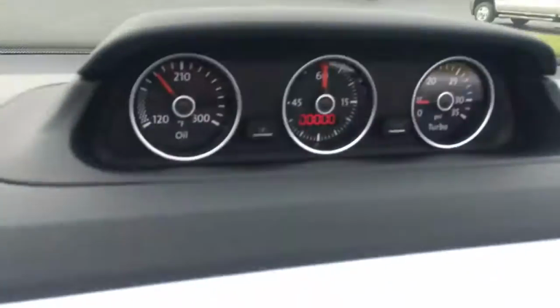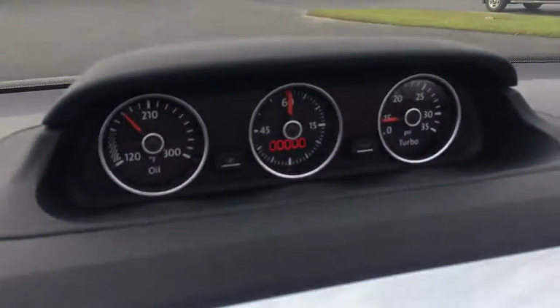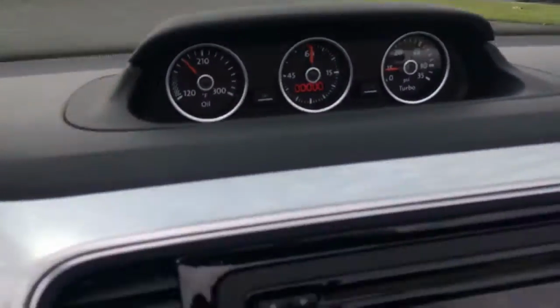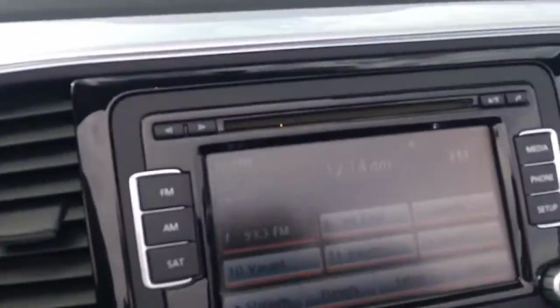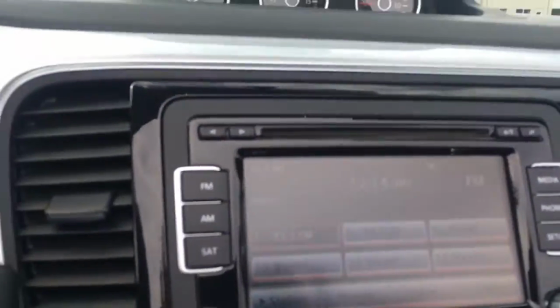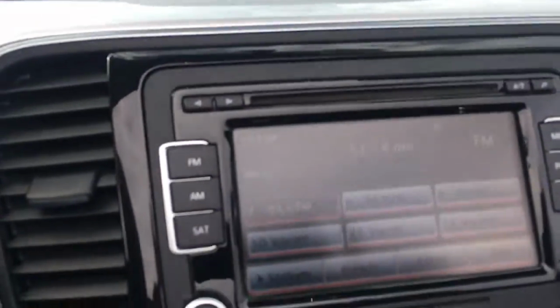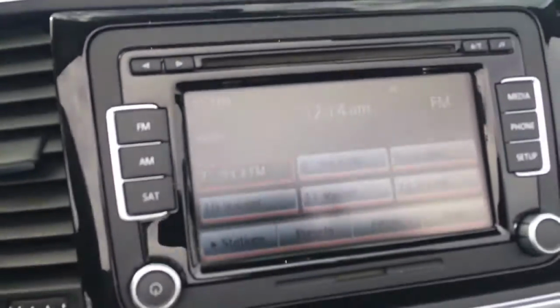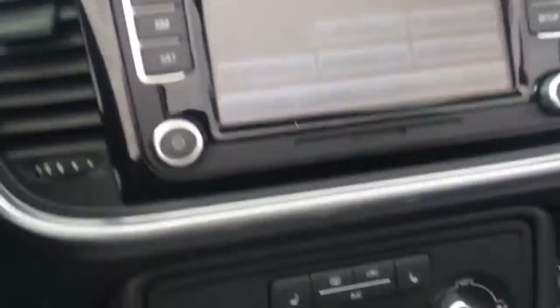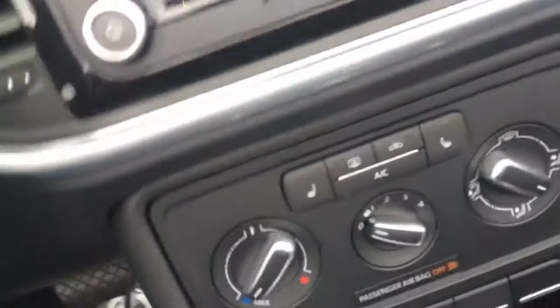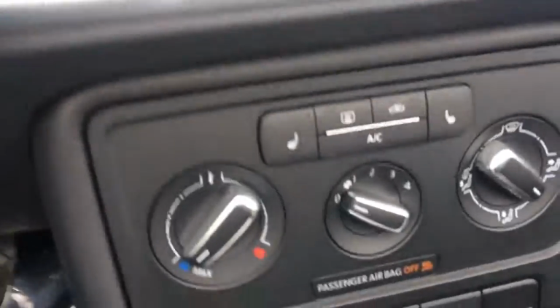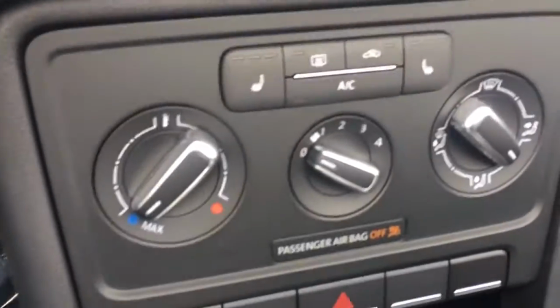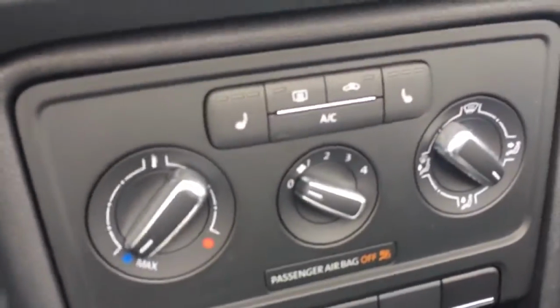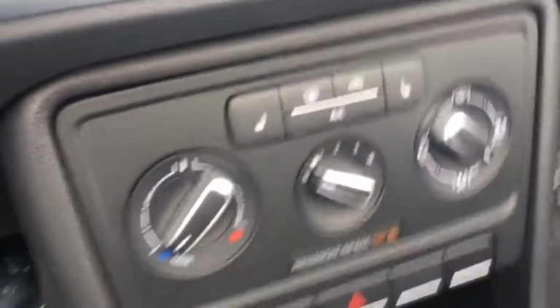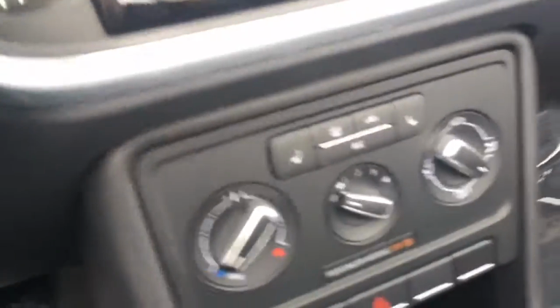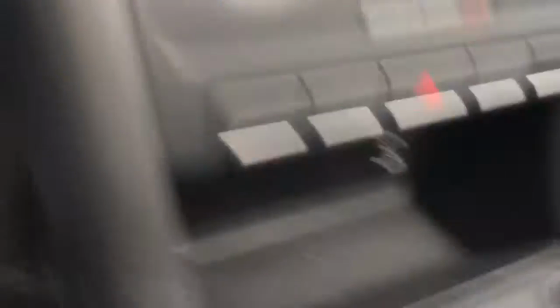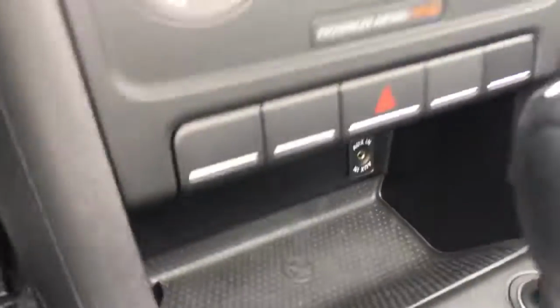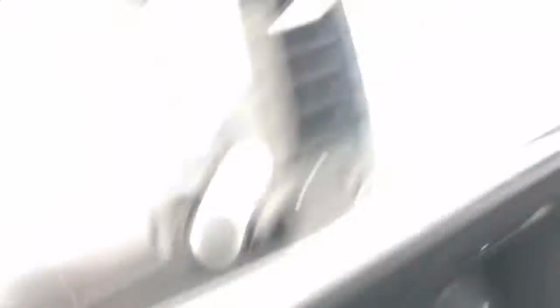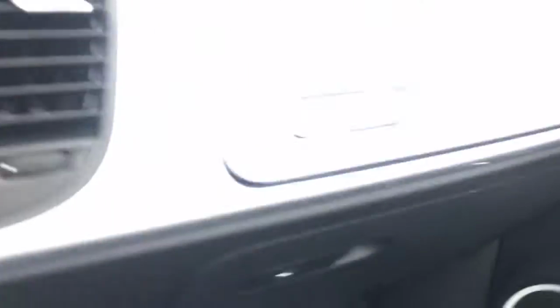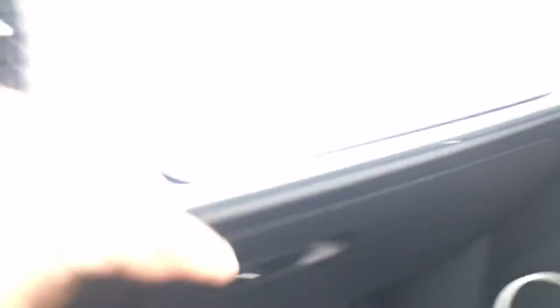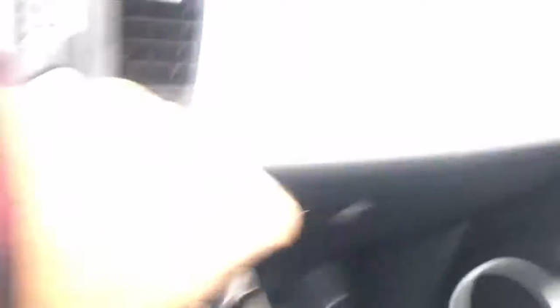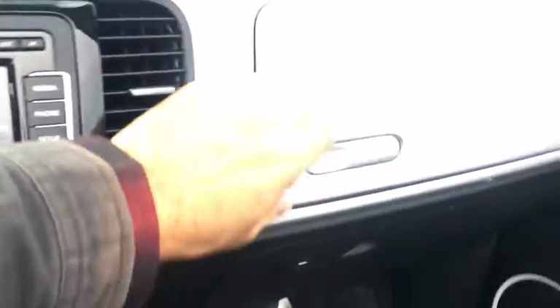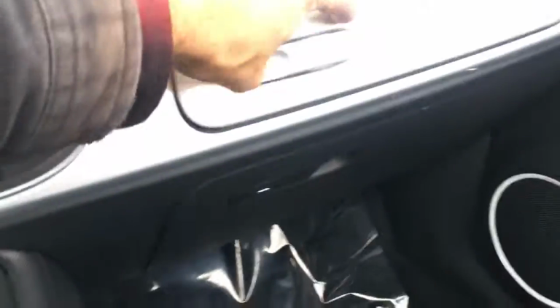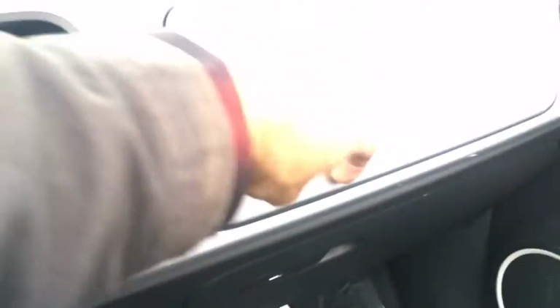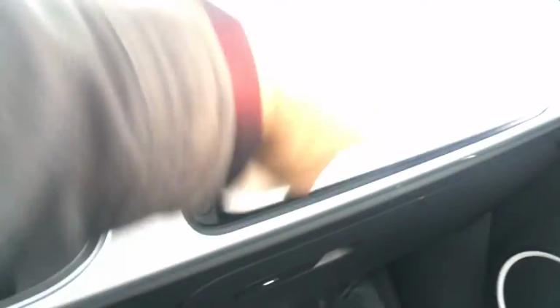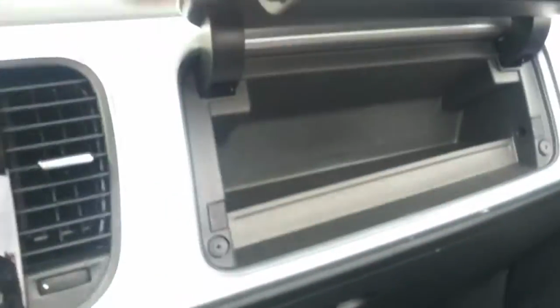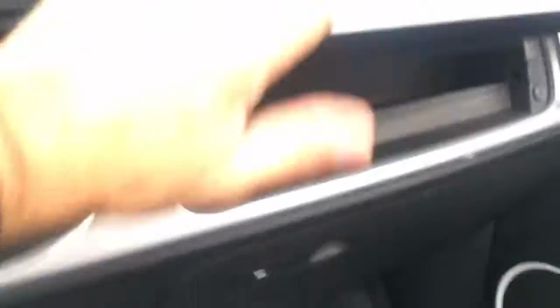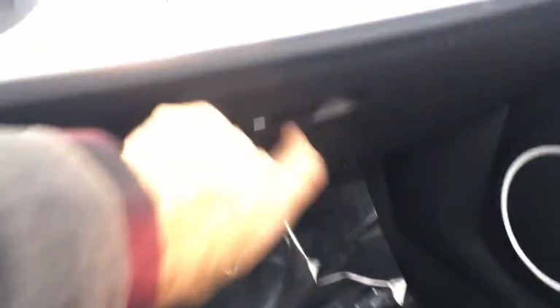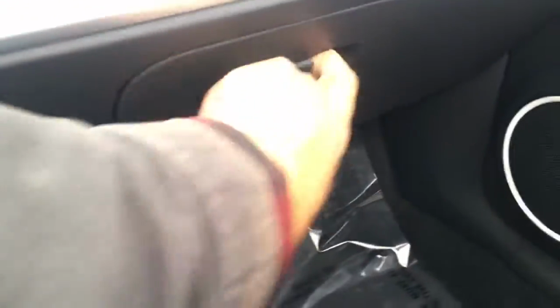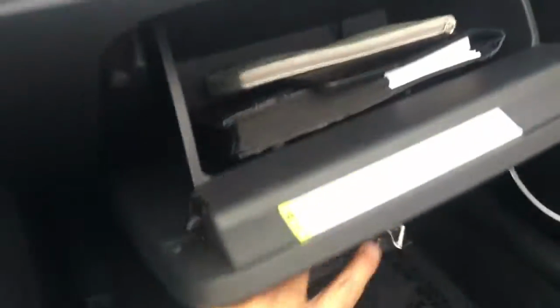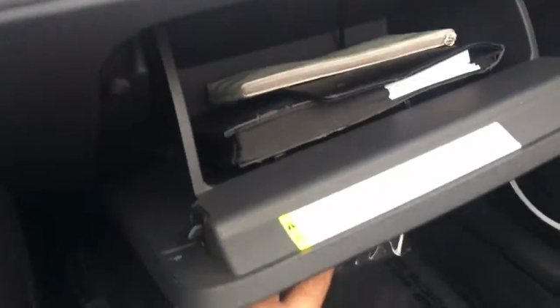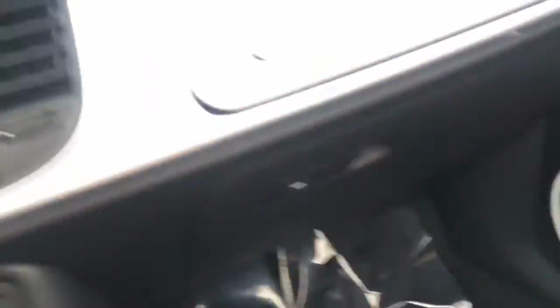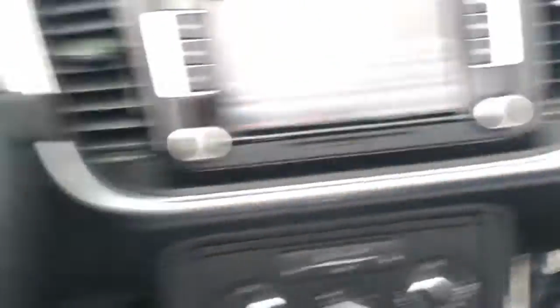These cool gauges. AM, FM, satellite radio. Climate control with heated seats. Auxiliary input. Look at the cool two-level. We have the box, we have the books.